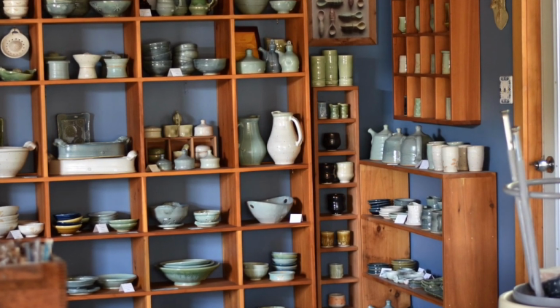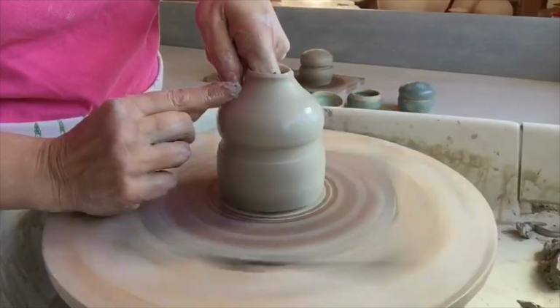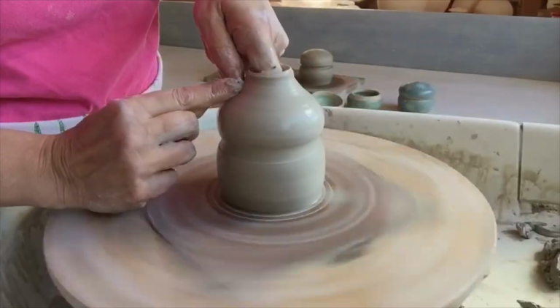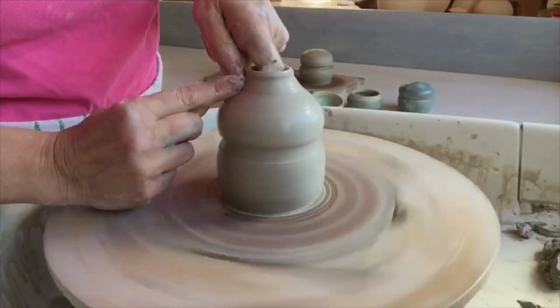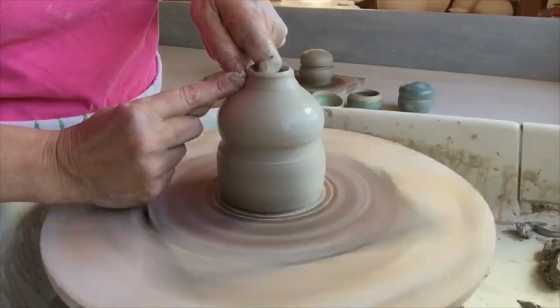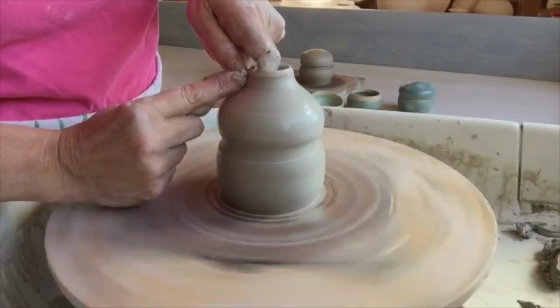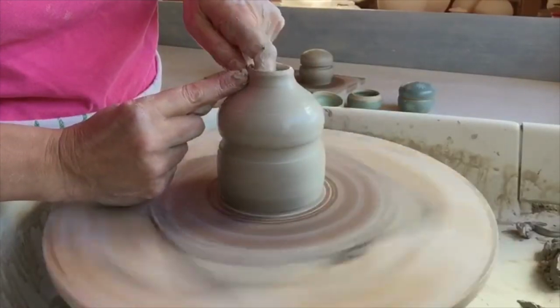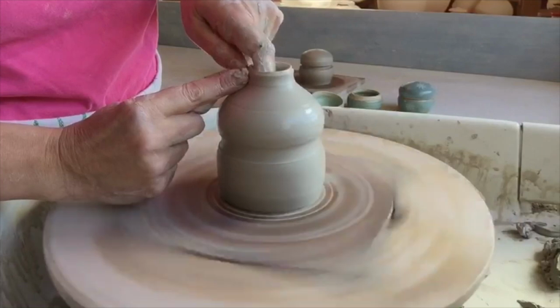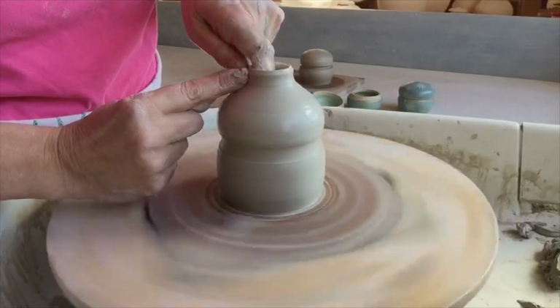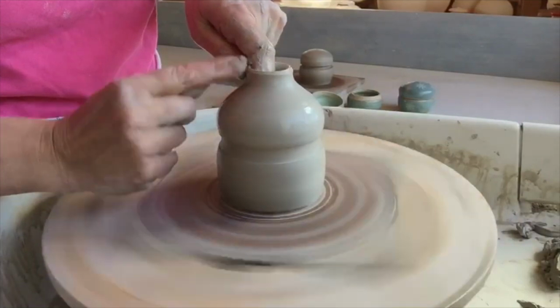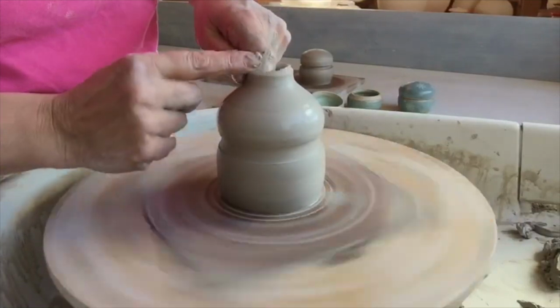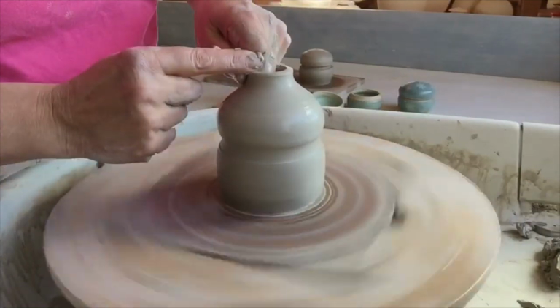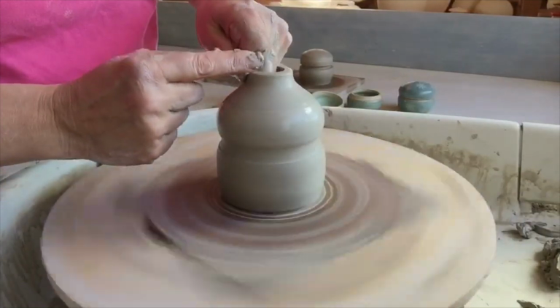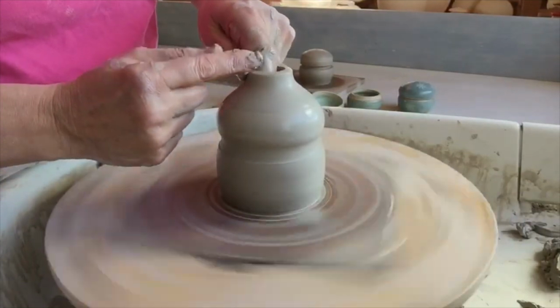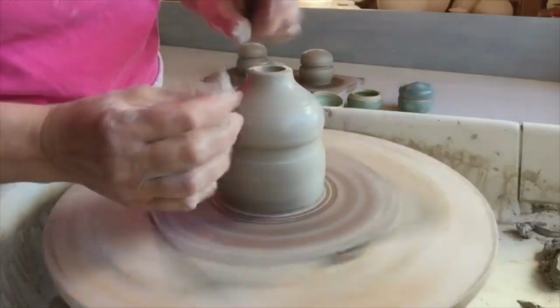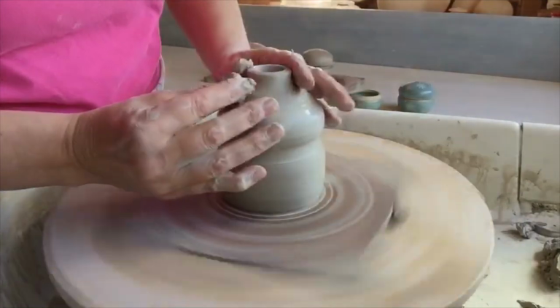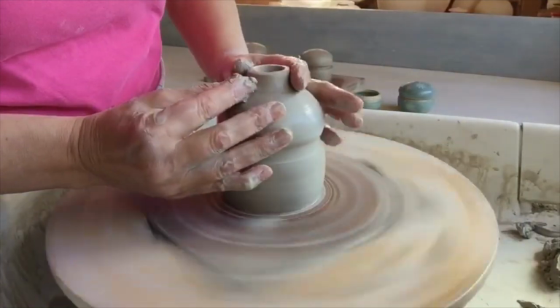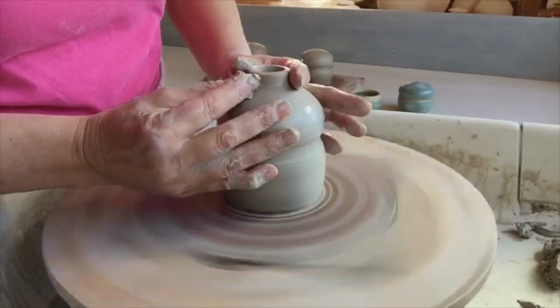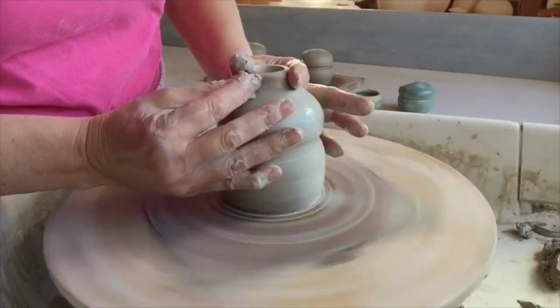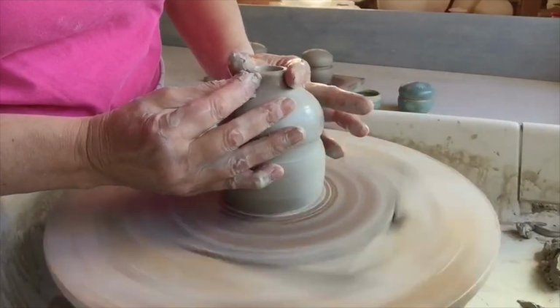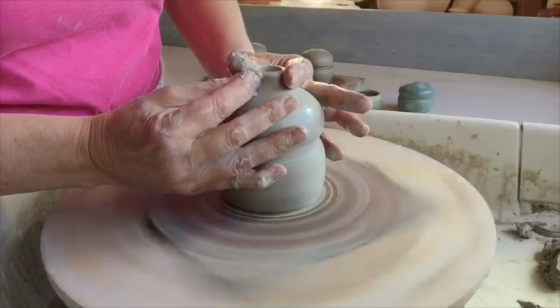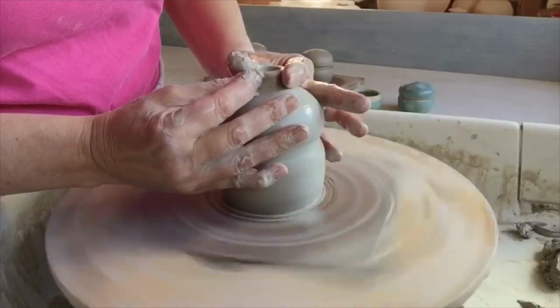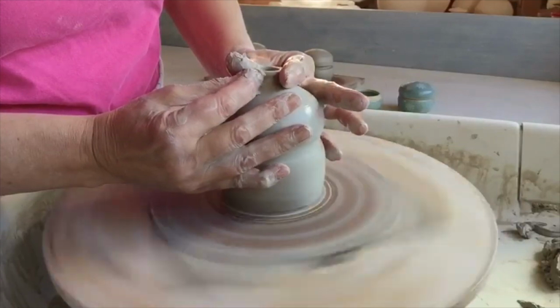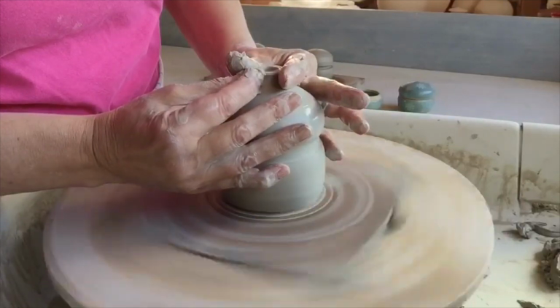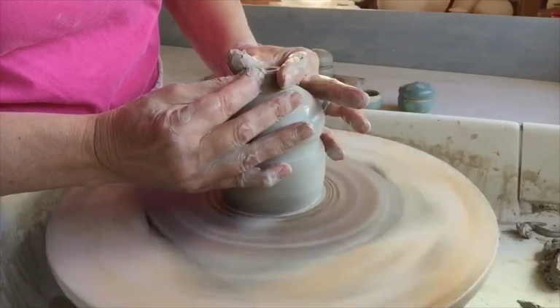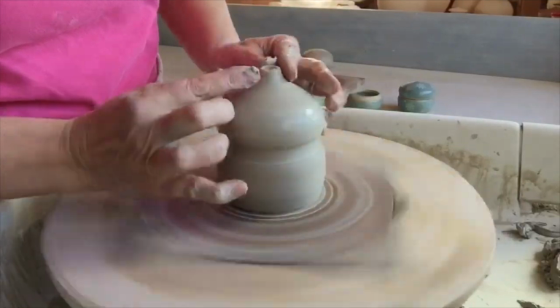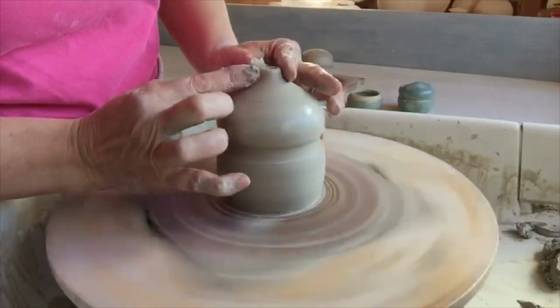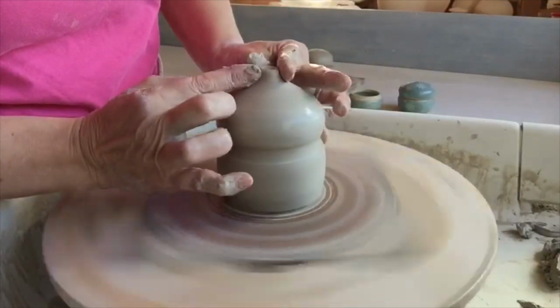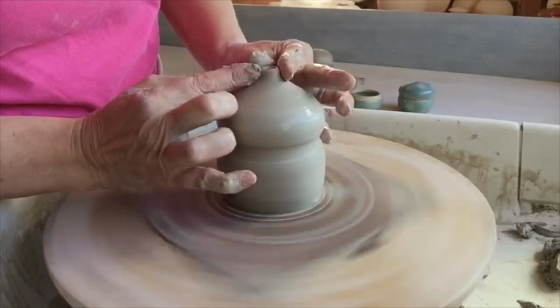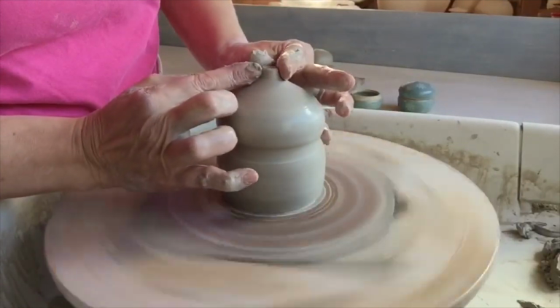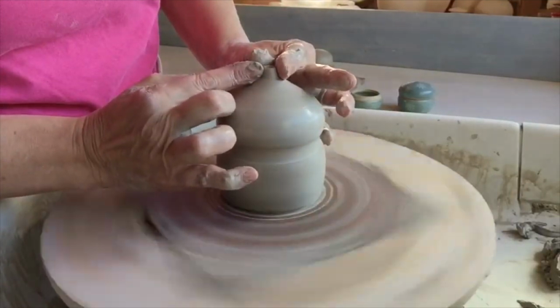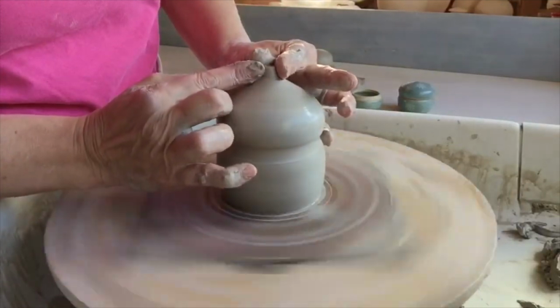I really love making functional kitchen items, the little things like citrus juicers and salt cellars. What I'm making today is a salt cellar — I guess it could be a spice jar or a treasure jar.